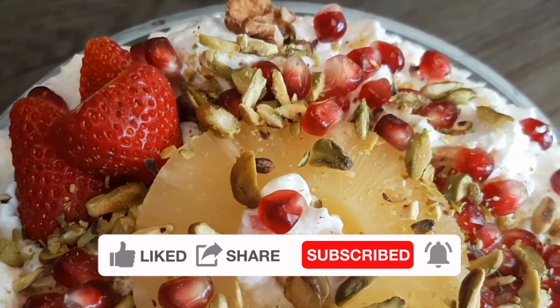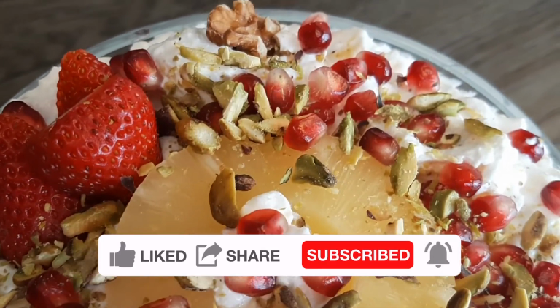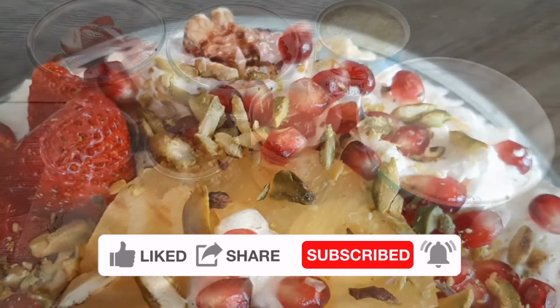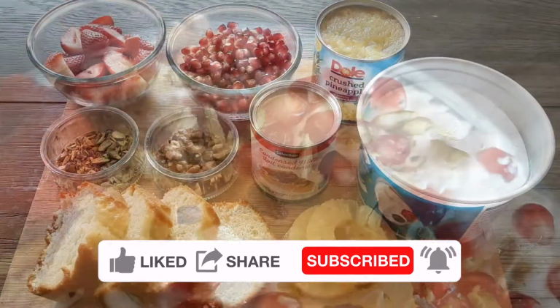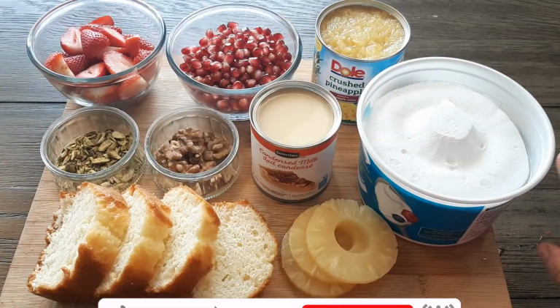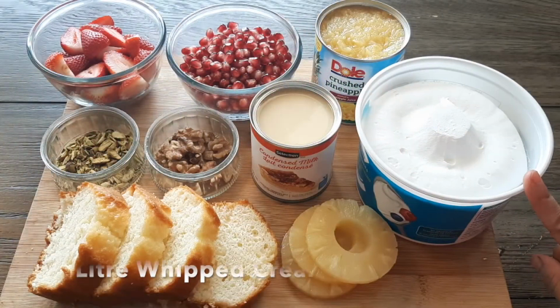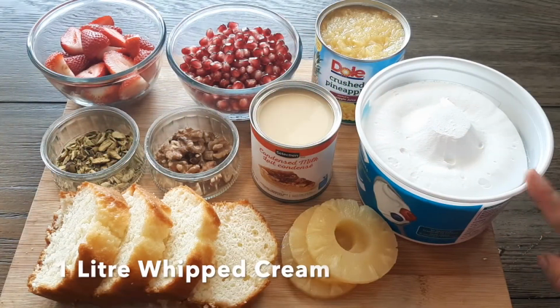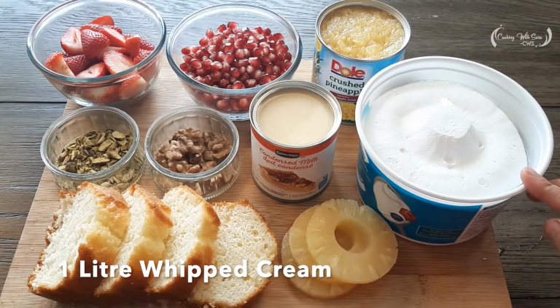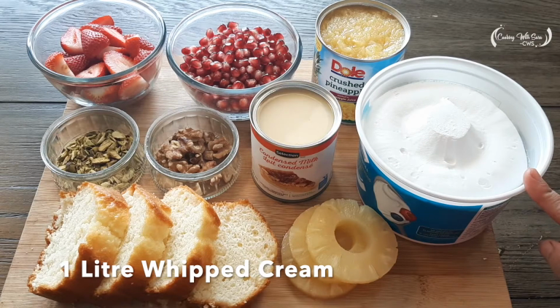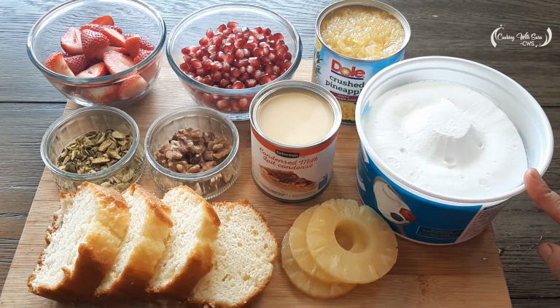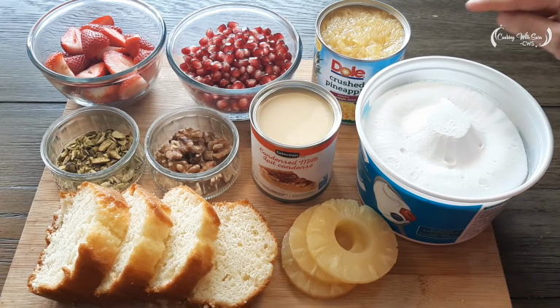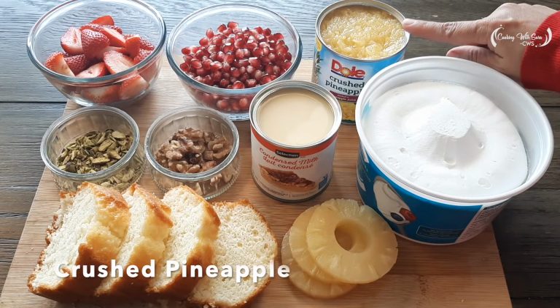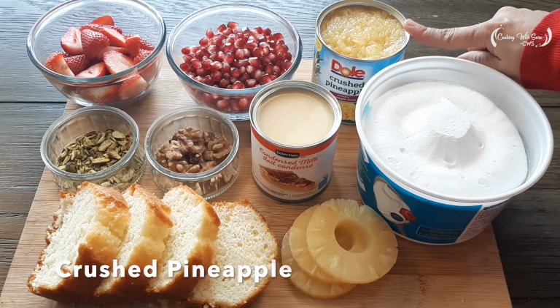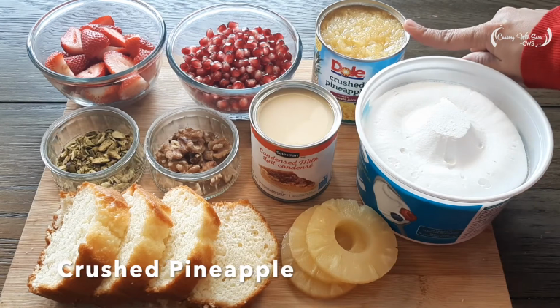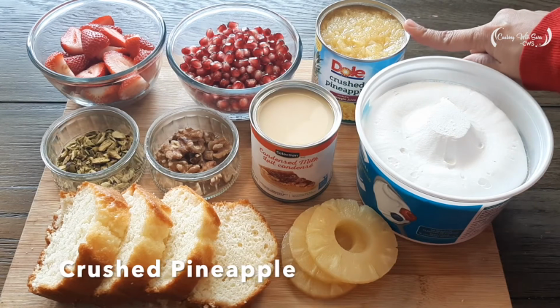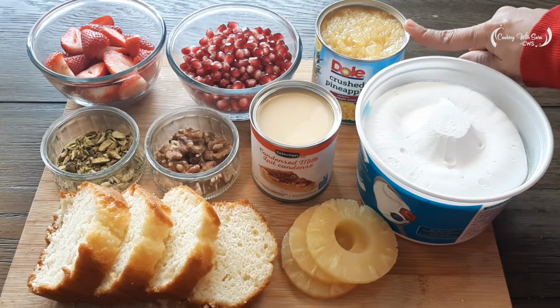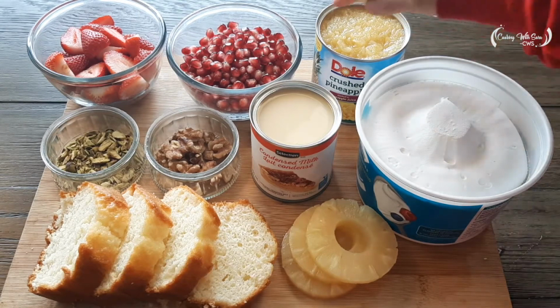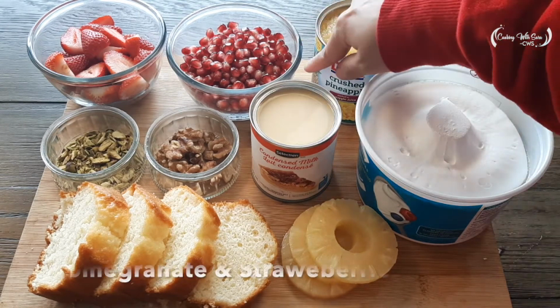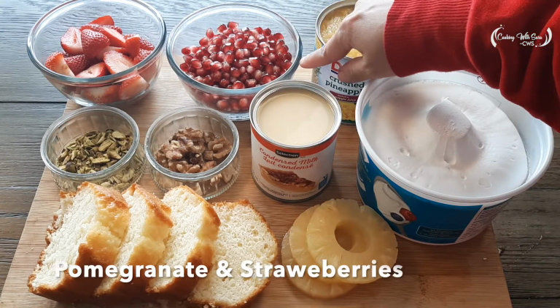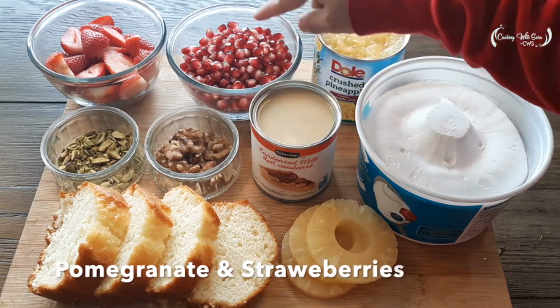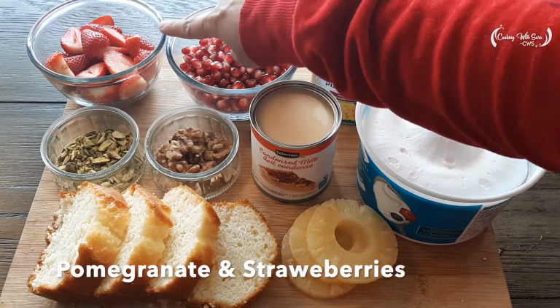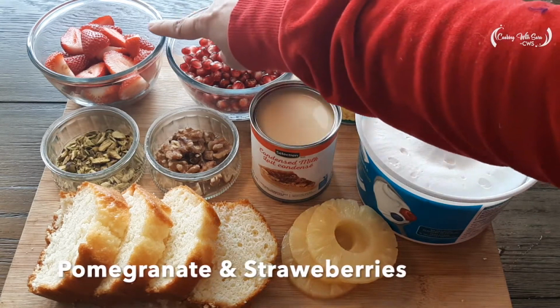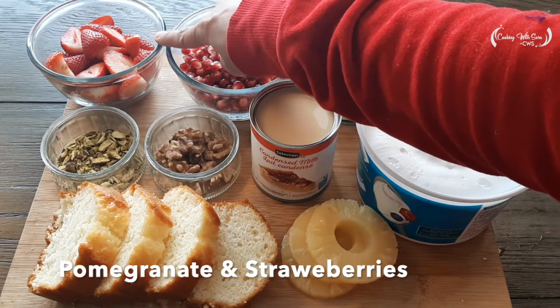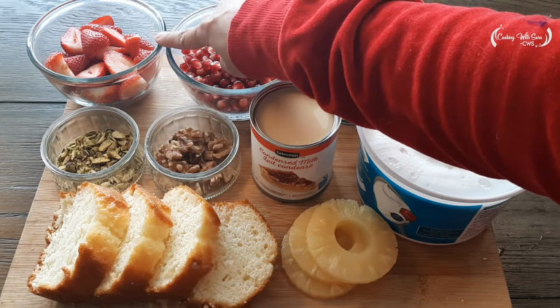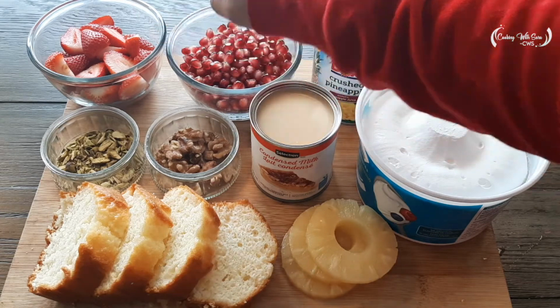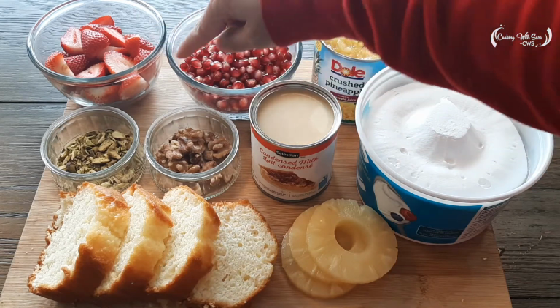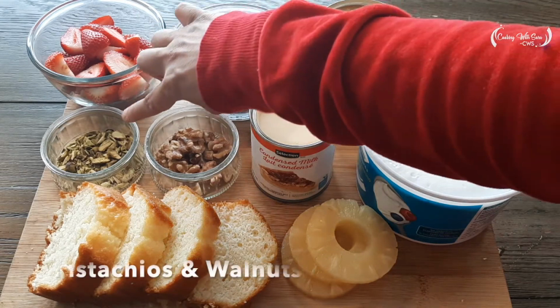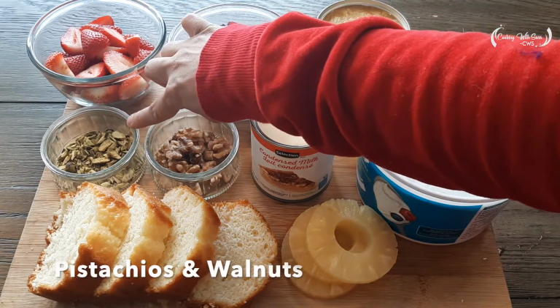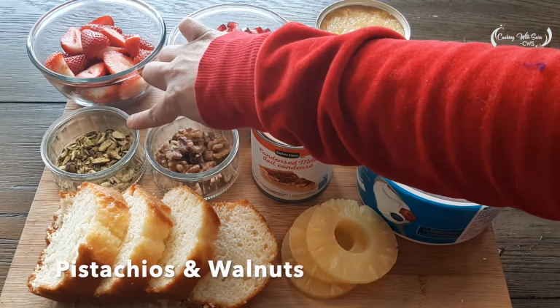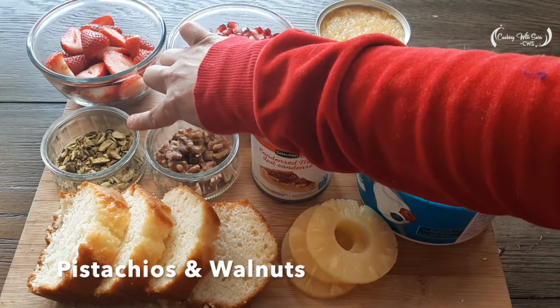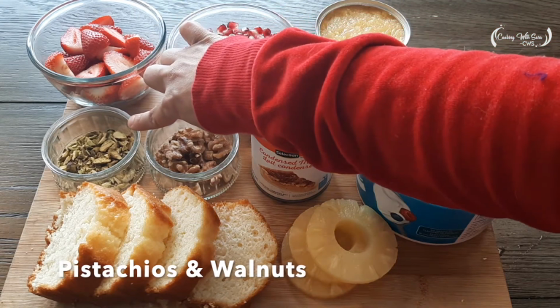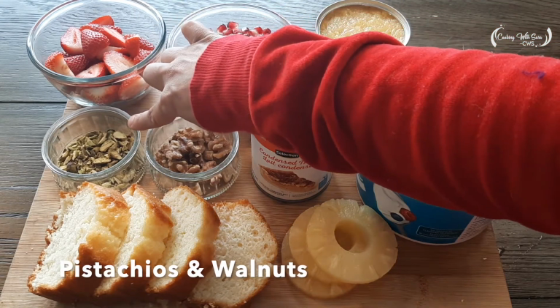Here we have one liter whipped cream, canned crushed pineapple, pomegranate (annaar), strawberries, and pistachios.